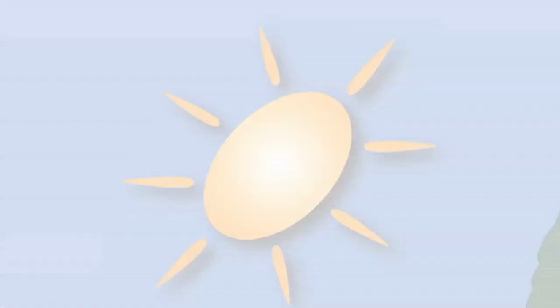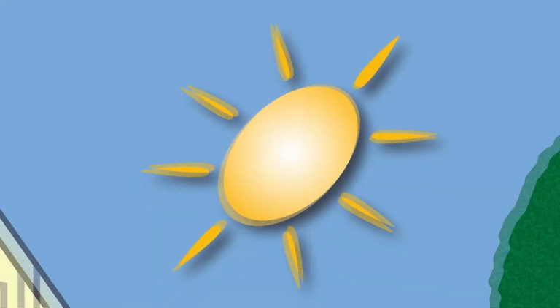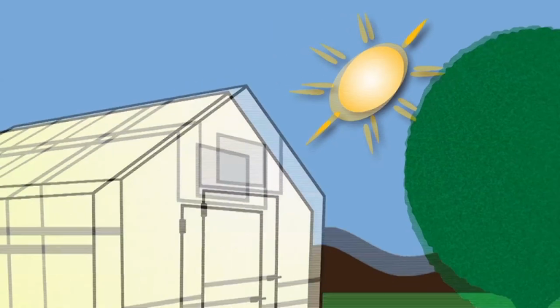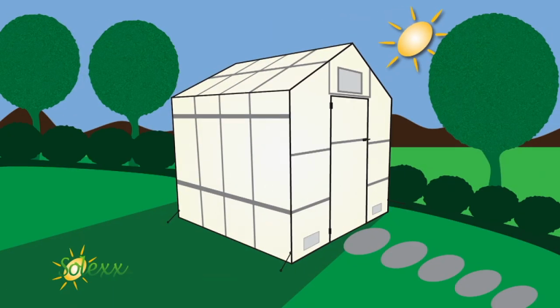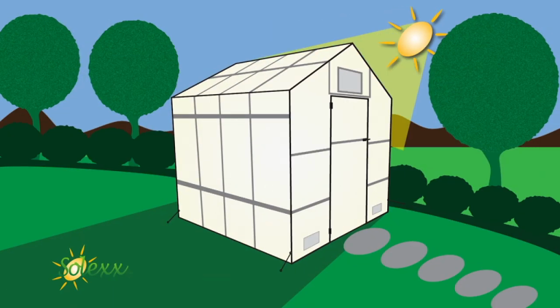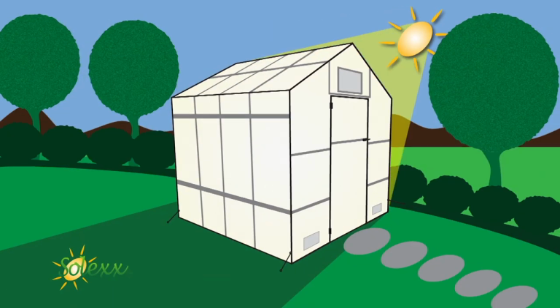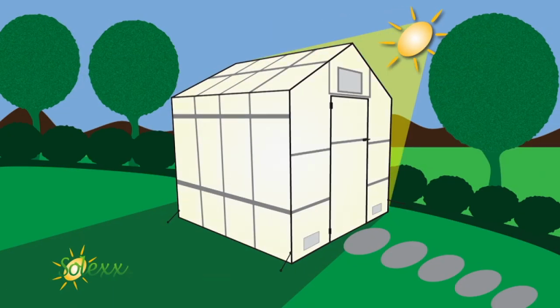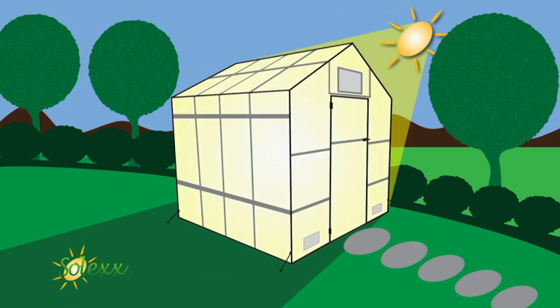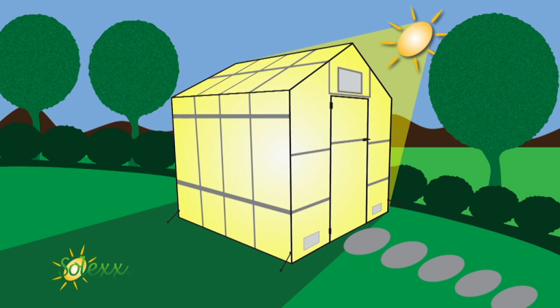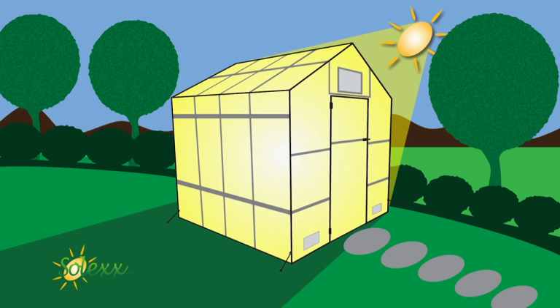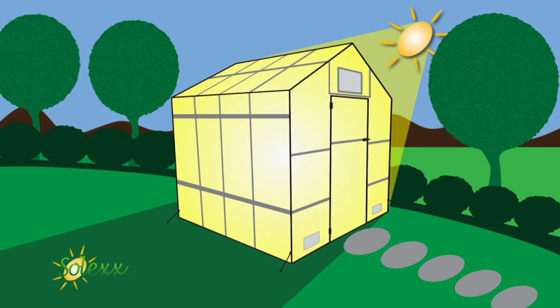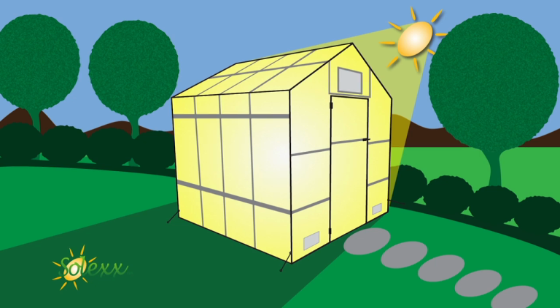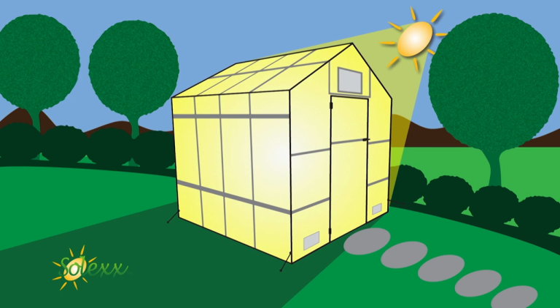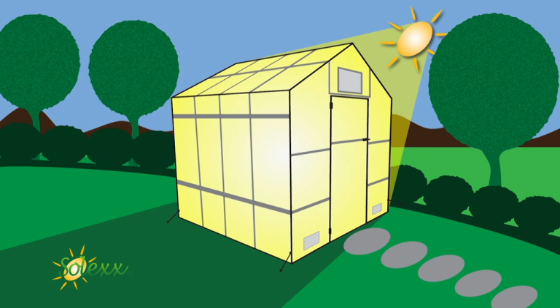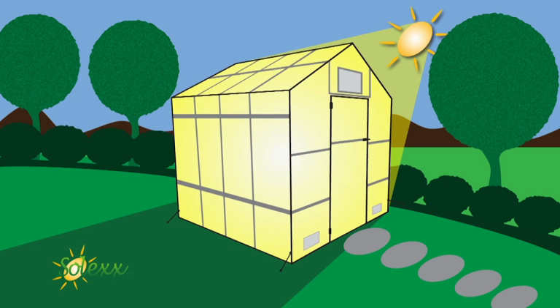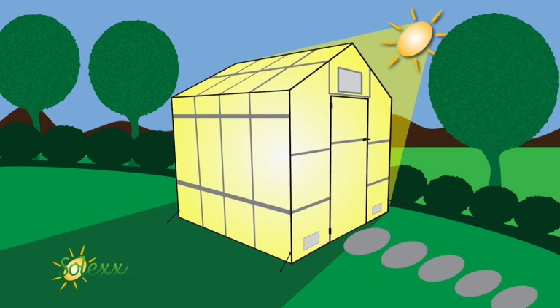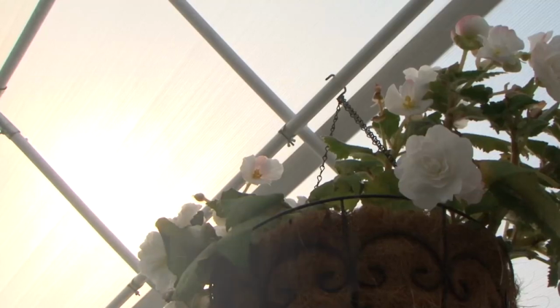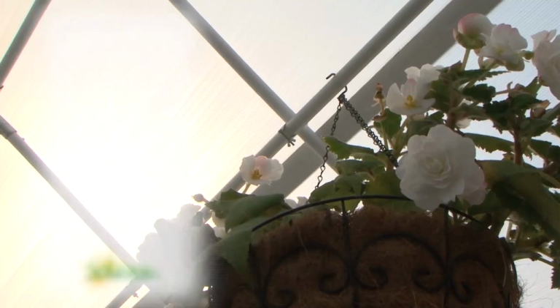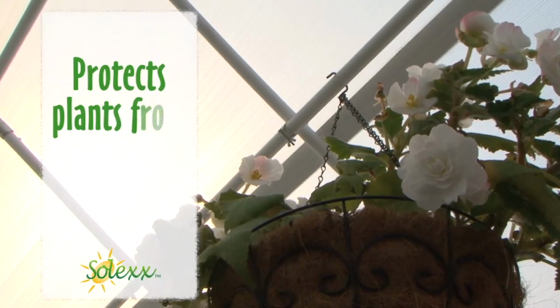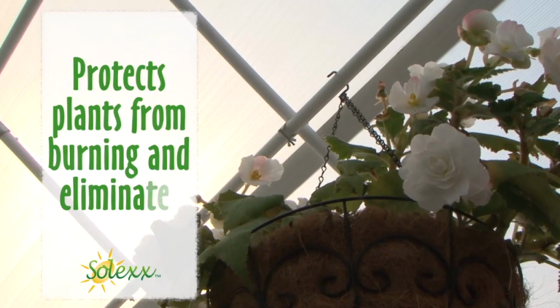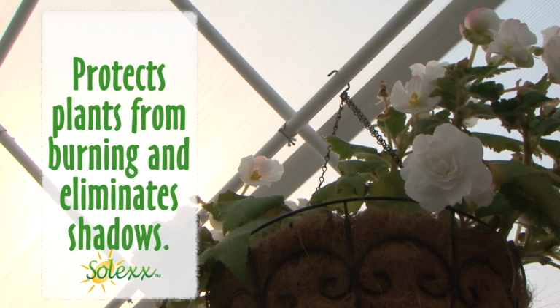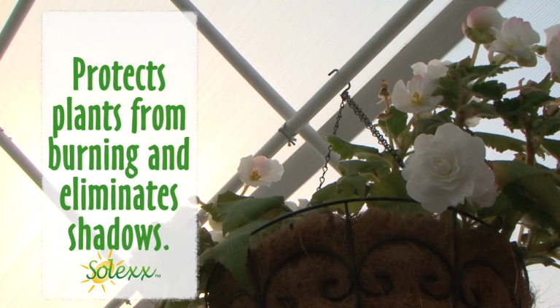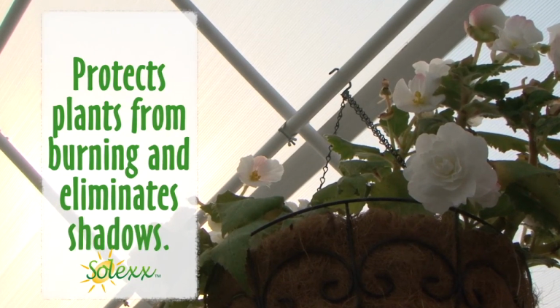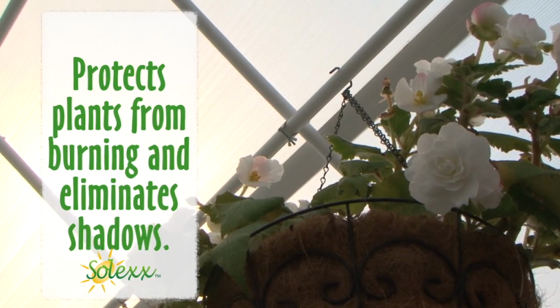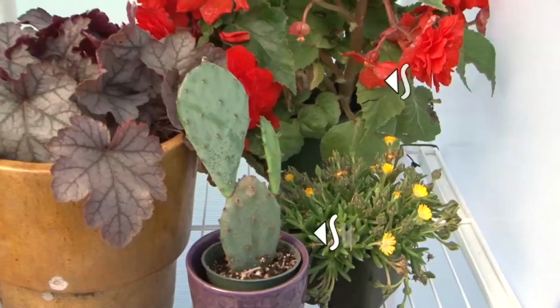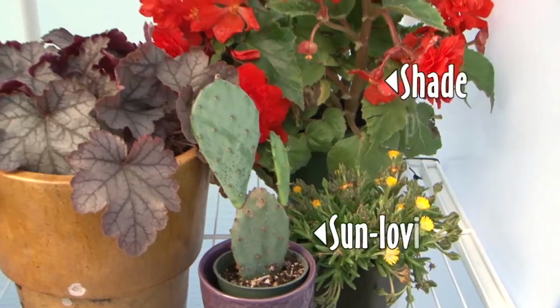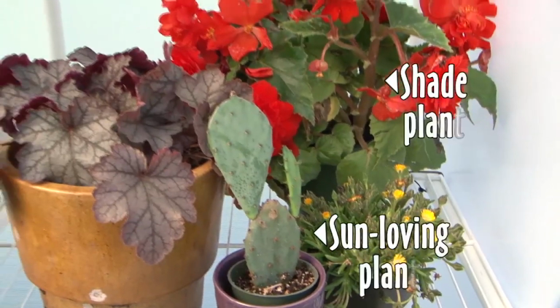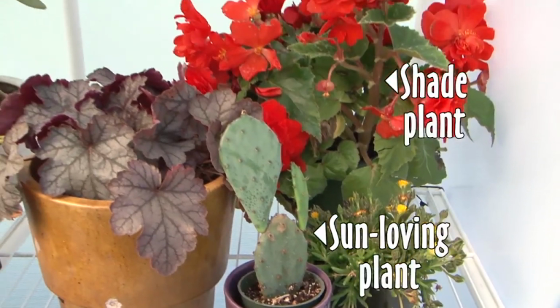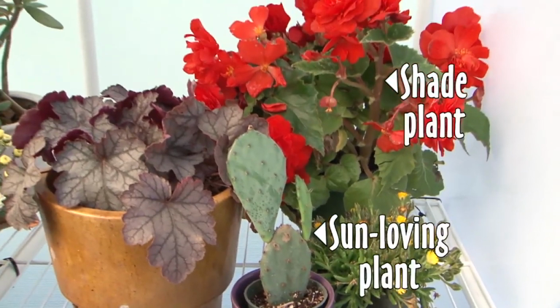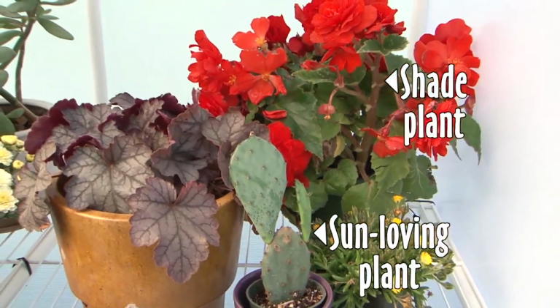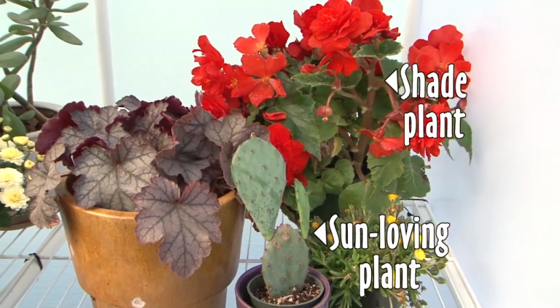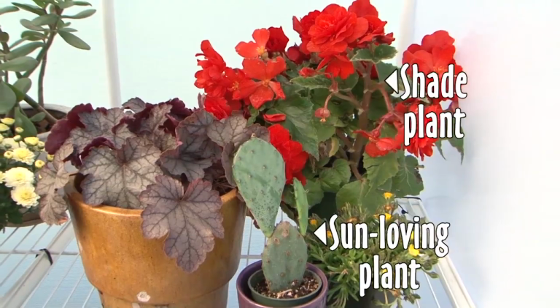Light diffuses as it enters the greenhouse, creating a bright scattered light that reaches all plant surfaces. Solex protects plants from burning and eliminates shadows, so shade and sun loving plants can grow right next to each other.